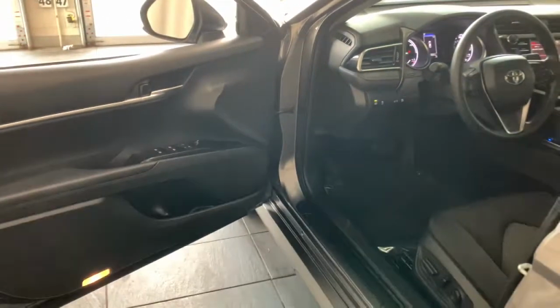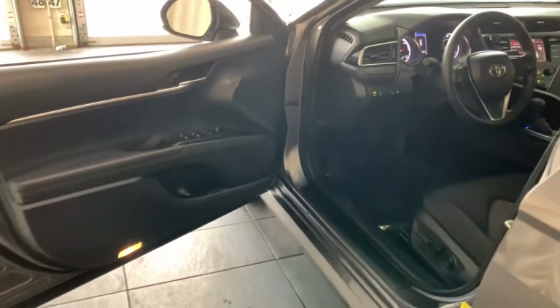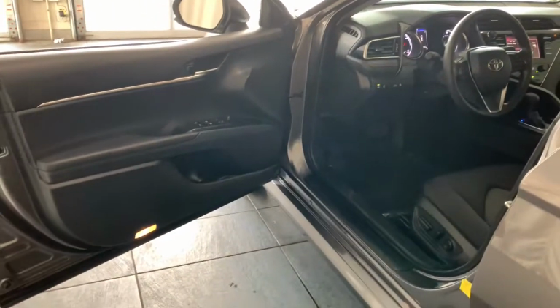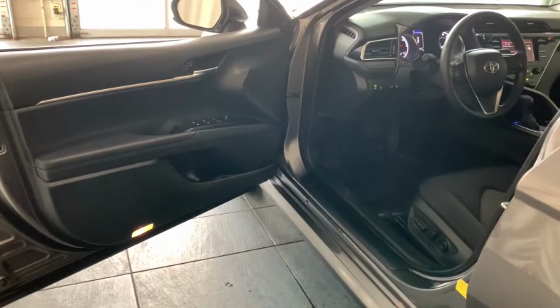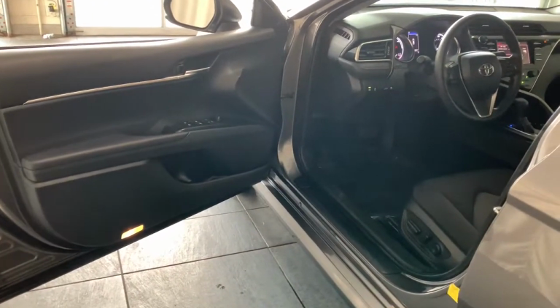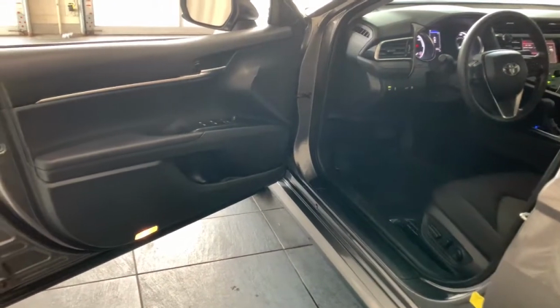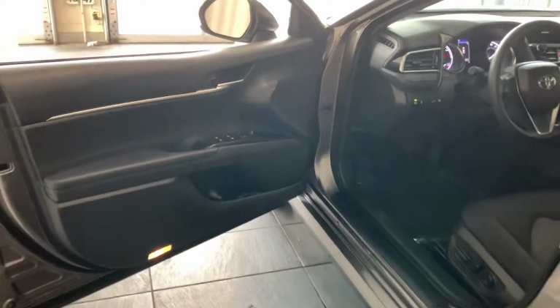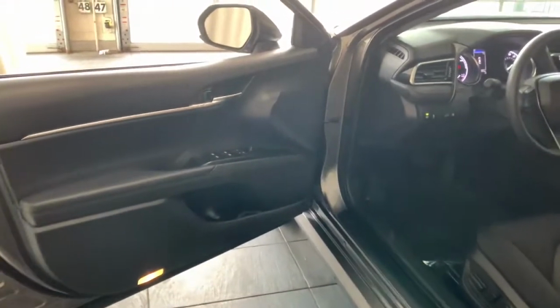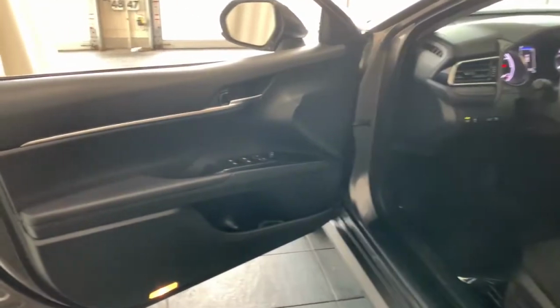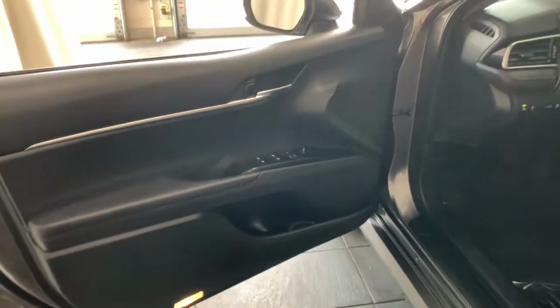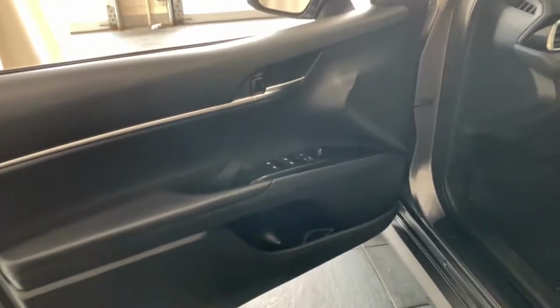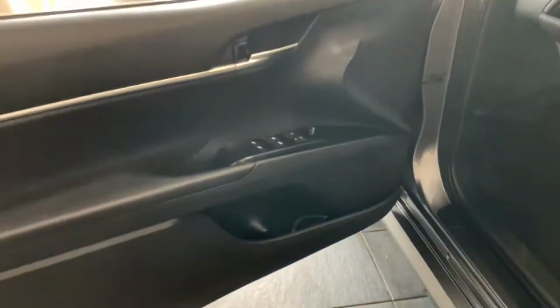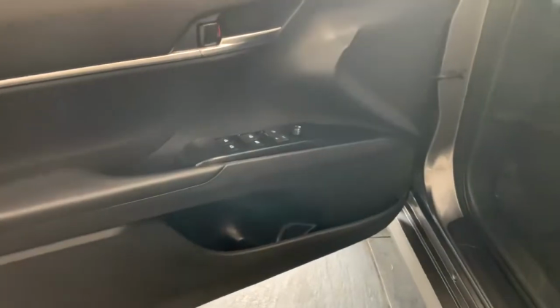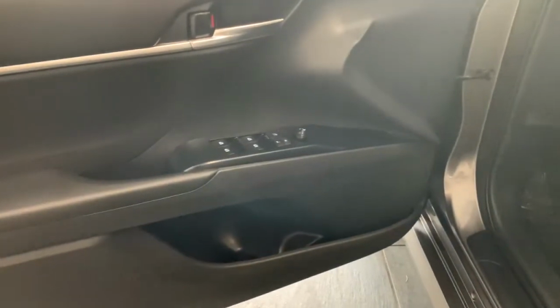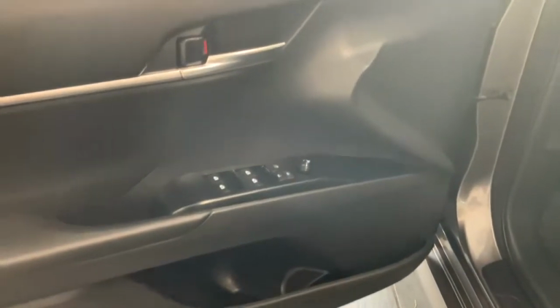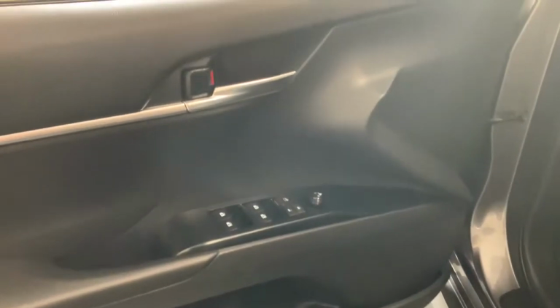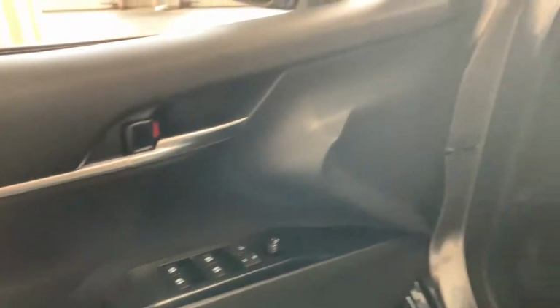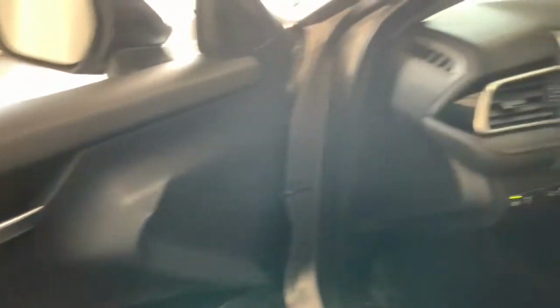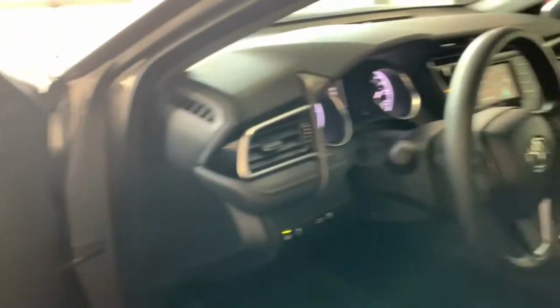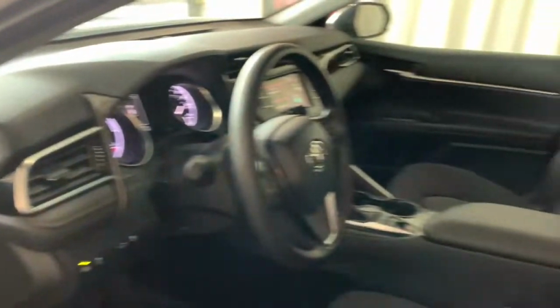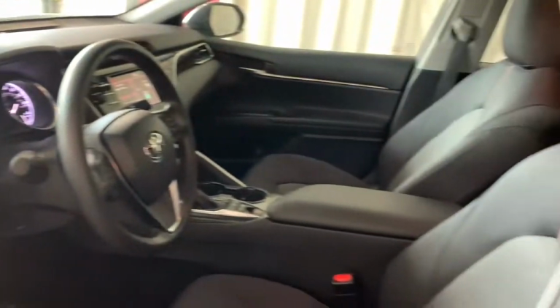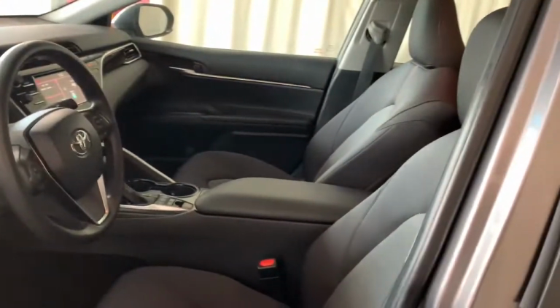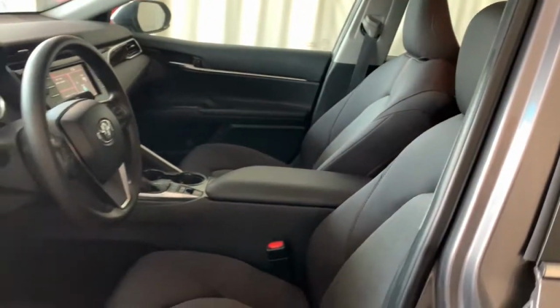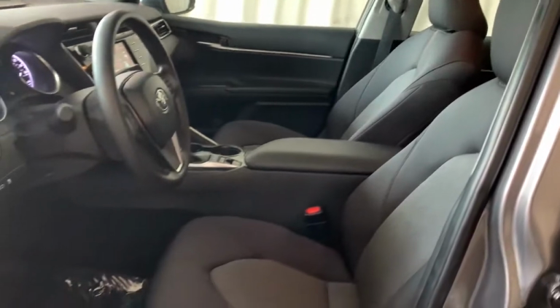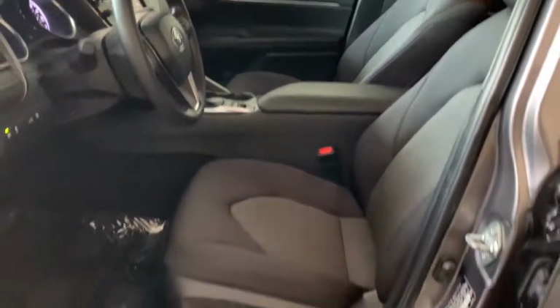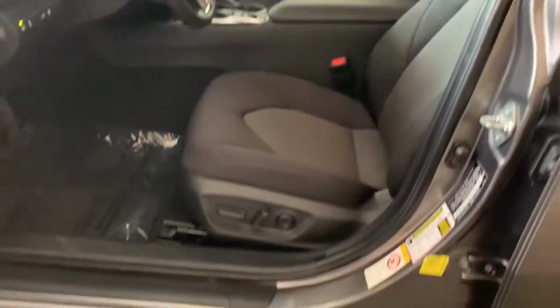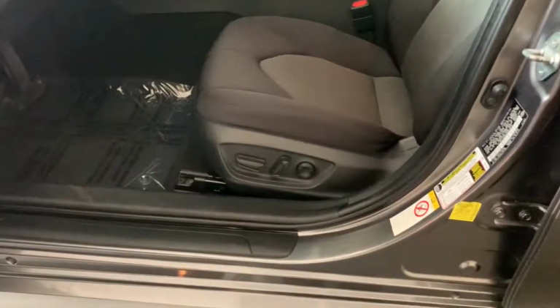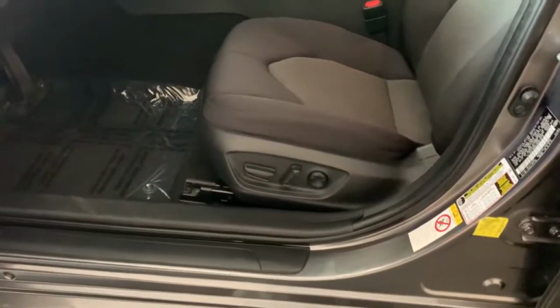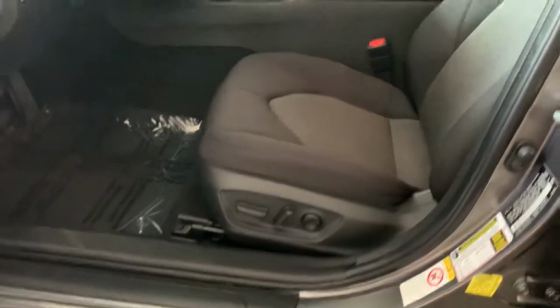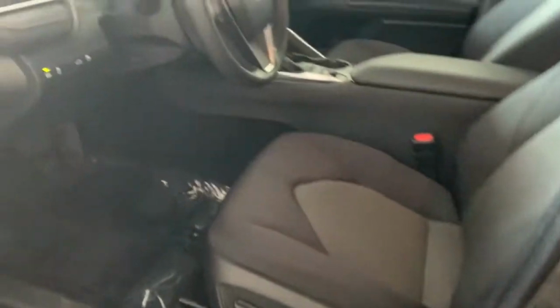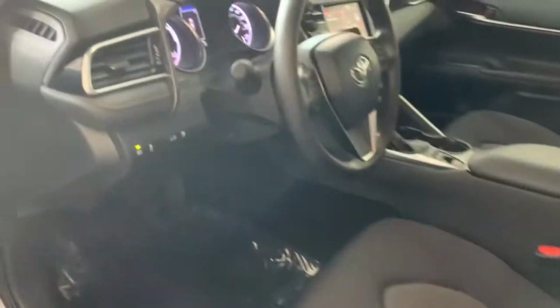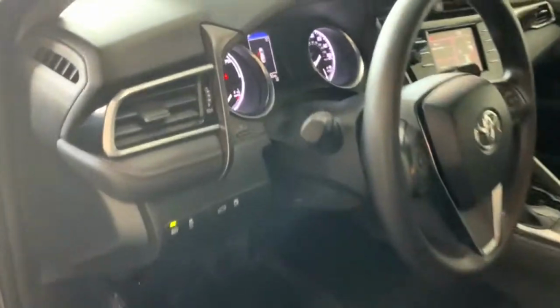Keyless entry, wood grain interior trim, backup camera, adaptive cruise control, keyless start, lane keeping assist, multi-zone AC, heated front seat, power driver's seat, steering wheel audio controls.